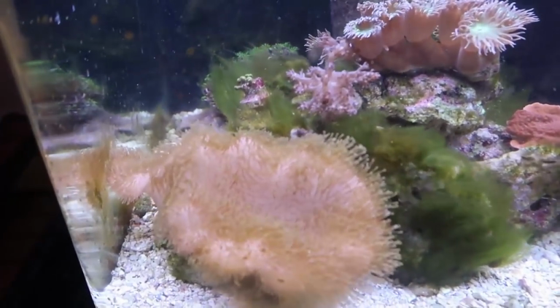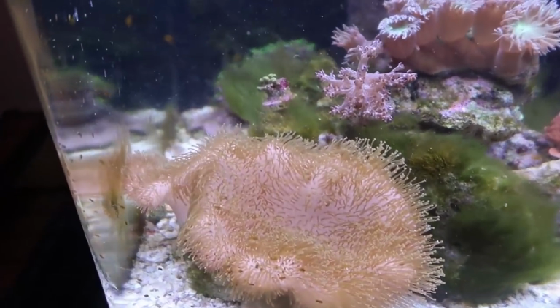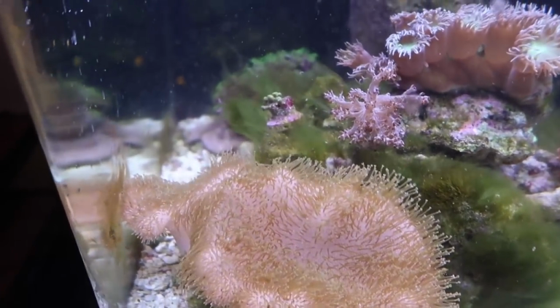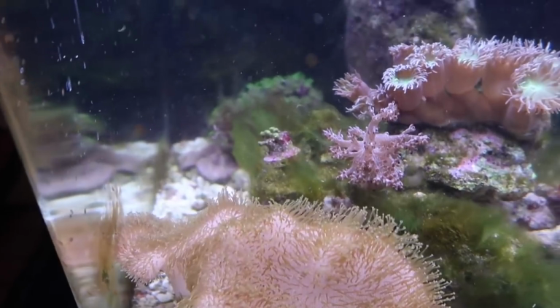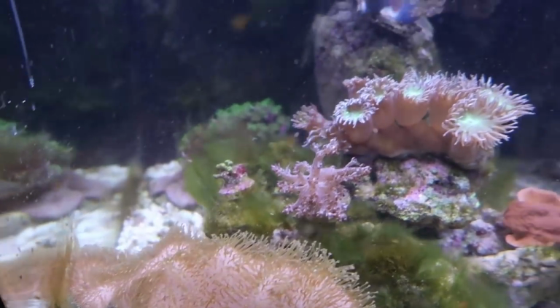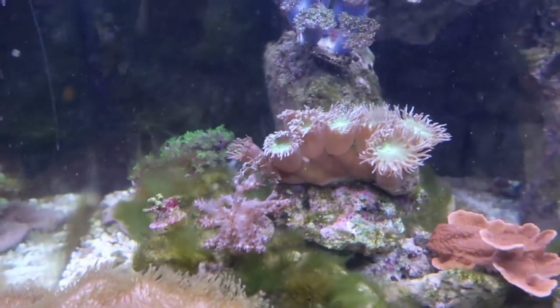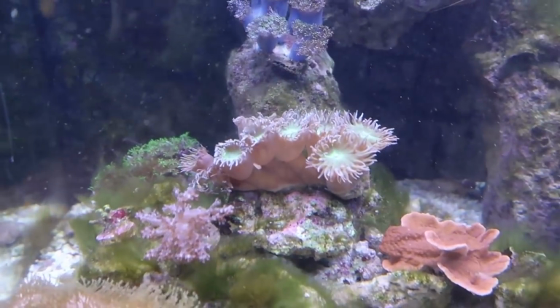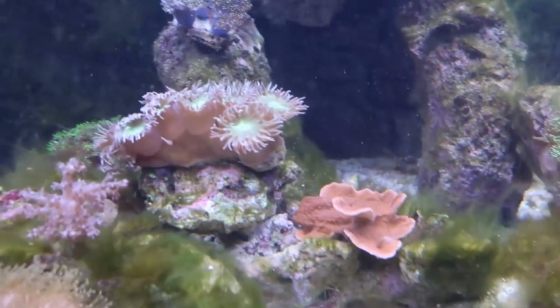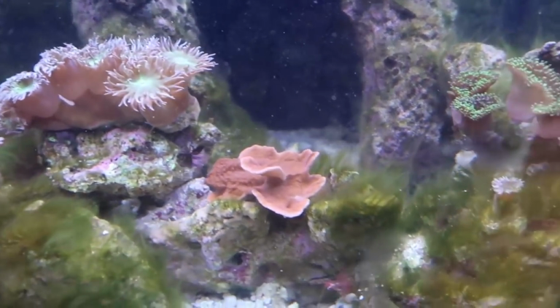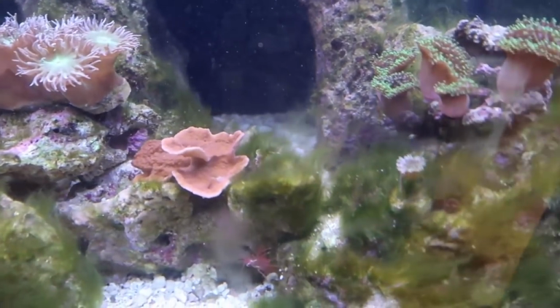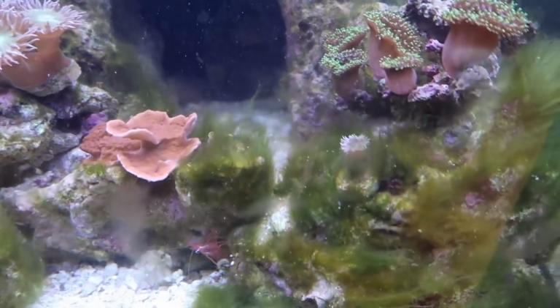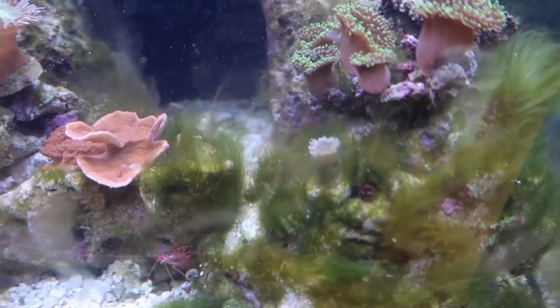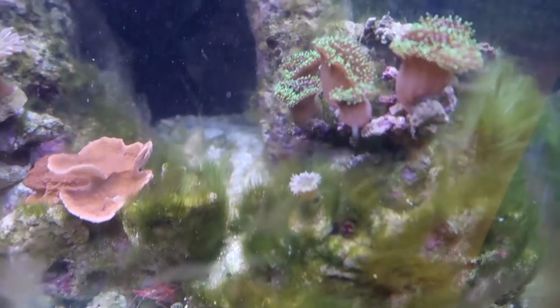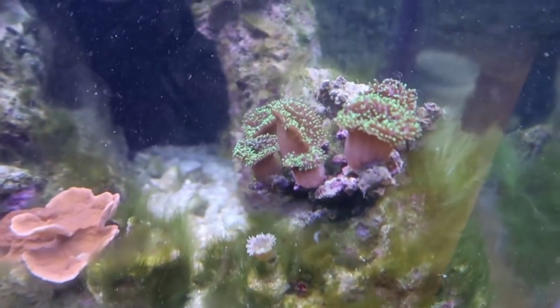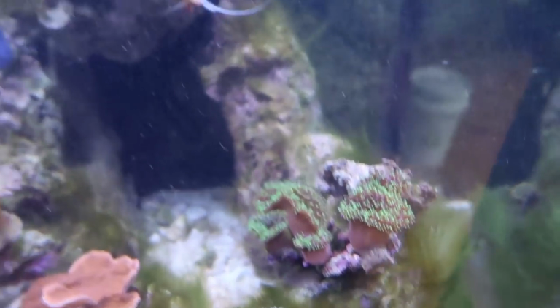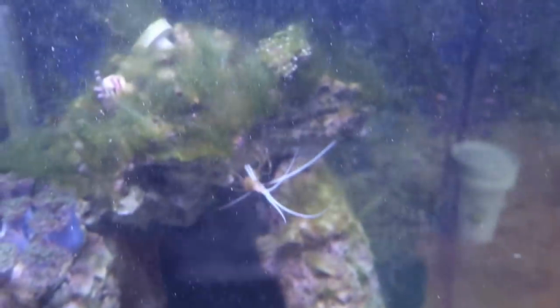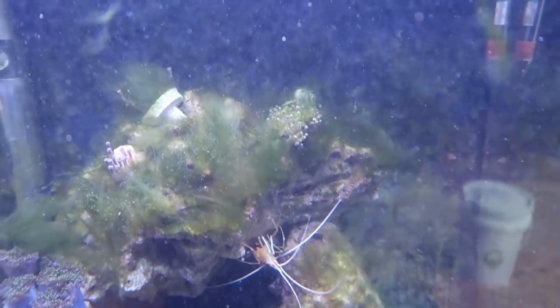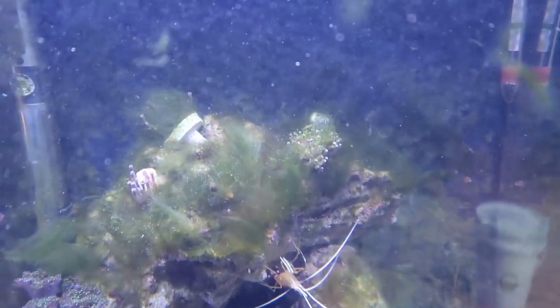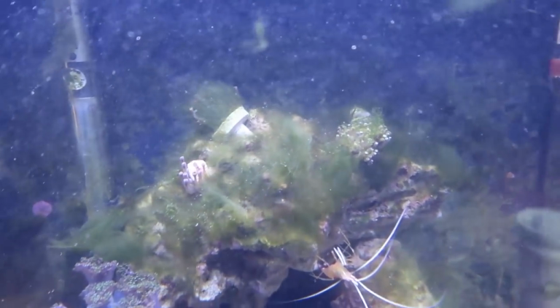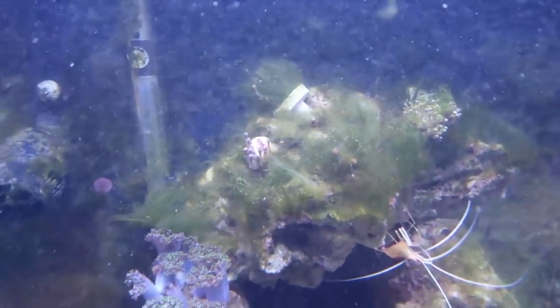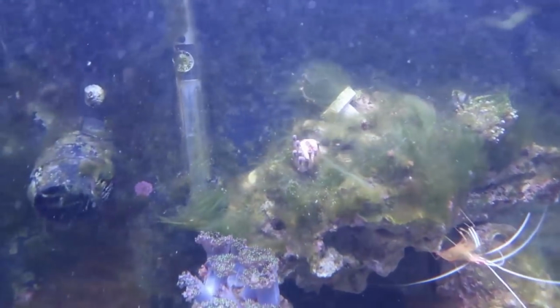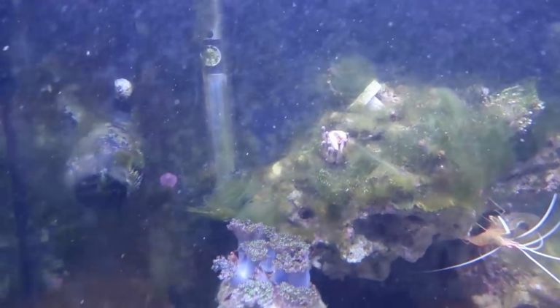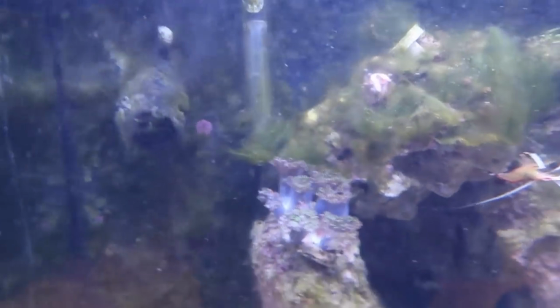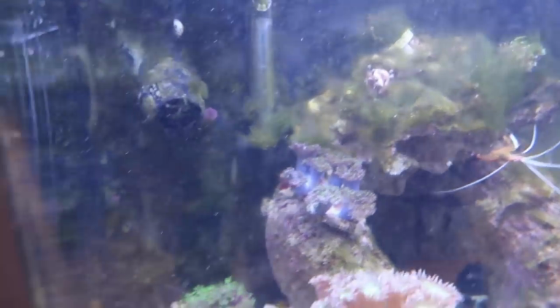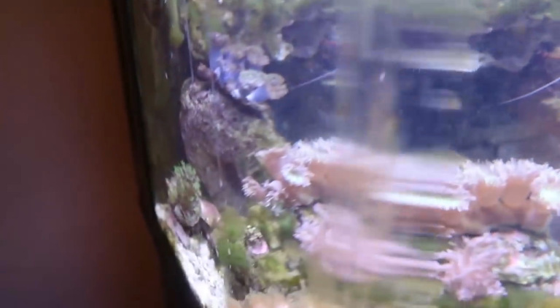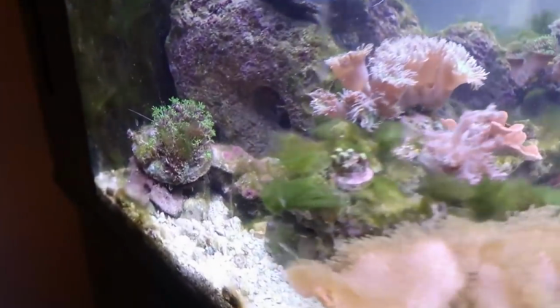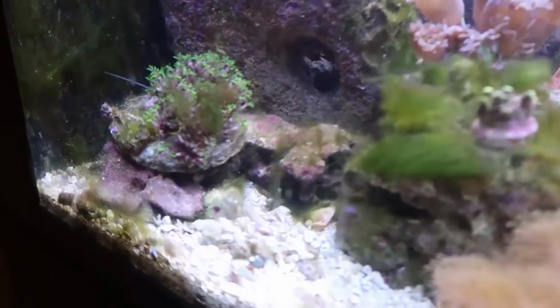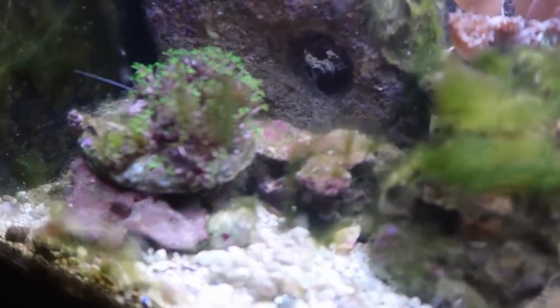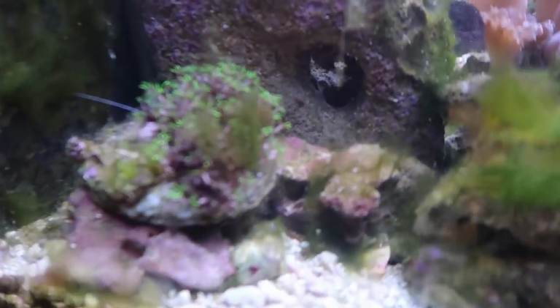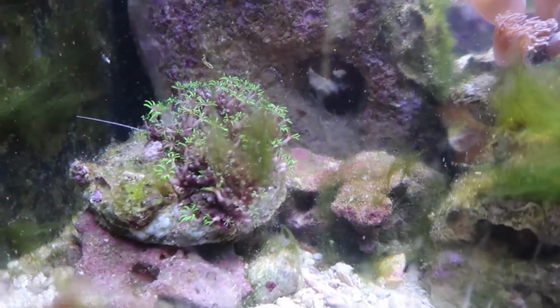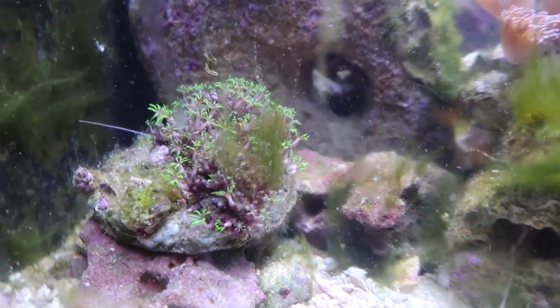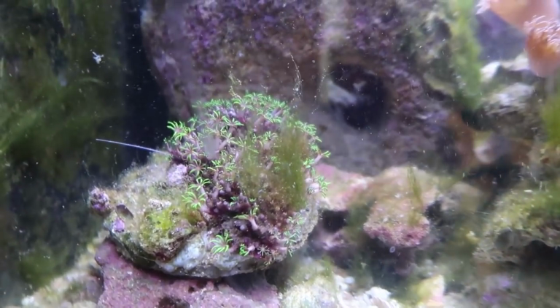I have a whole bunch of coral in there. There are three of them on top, and there's one right here.